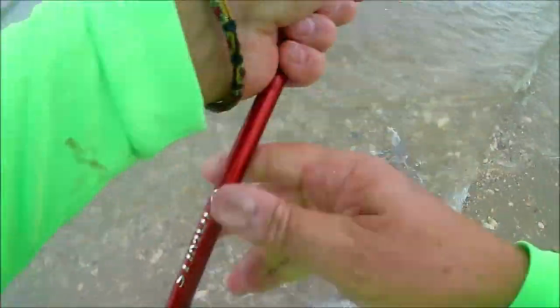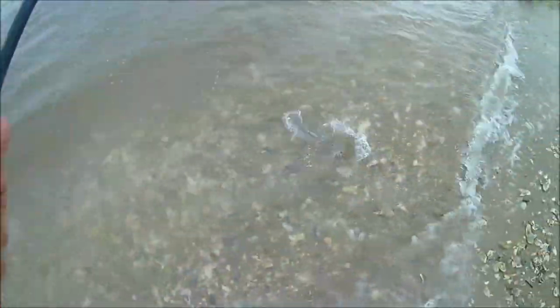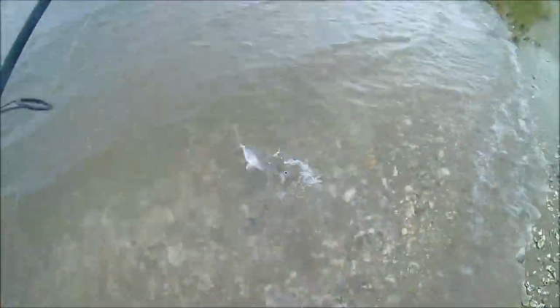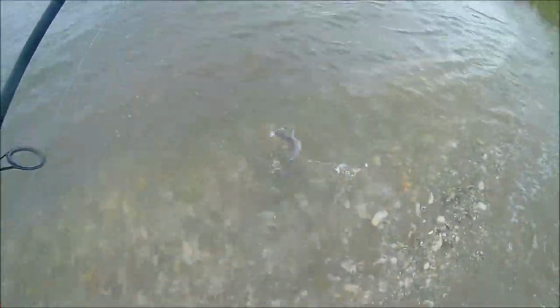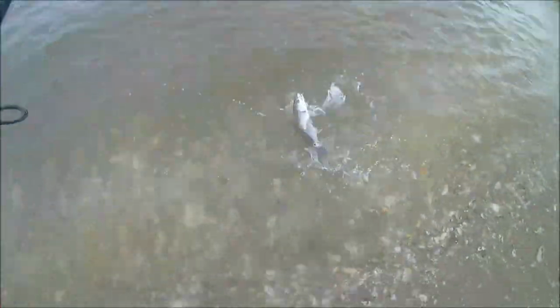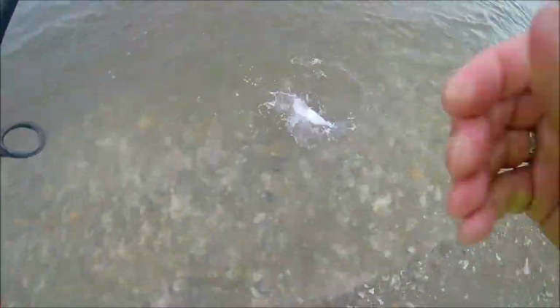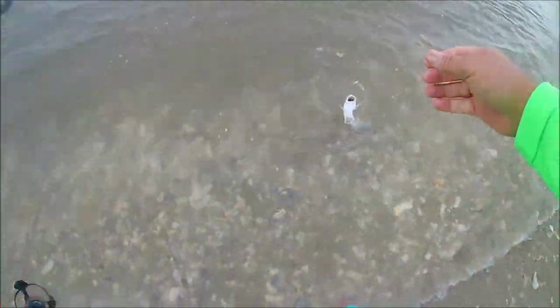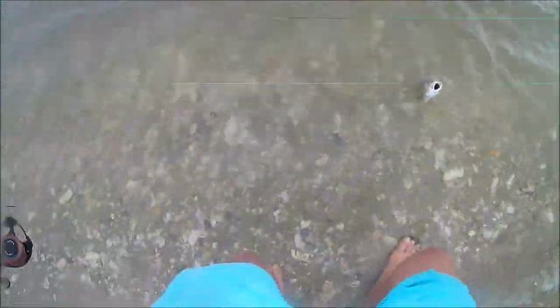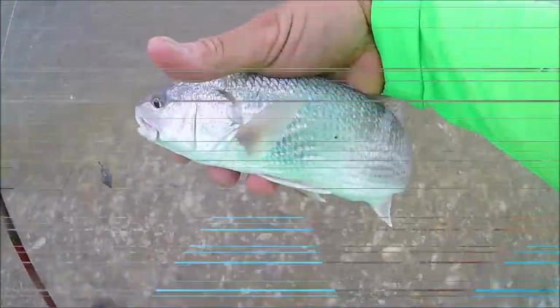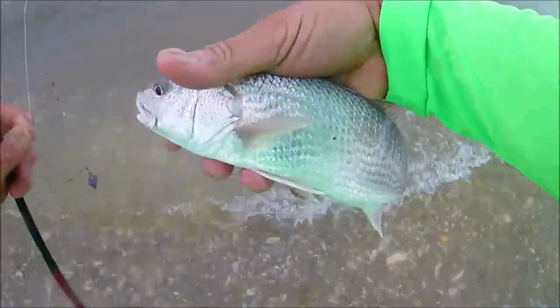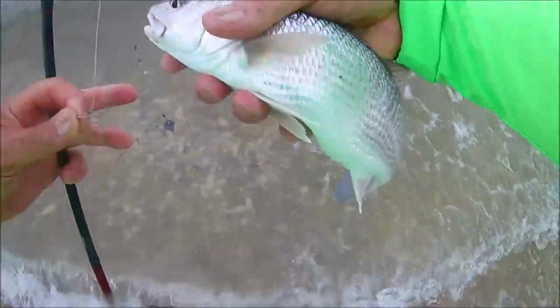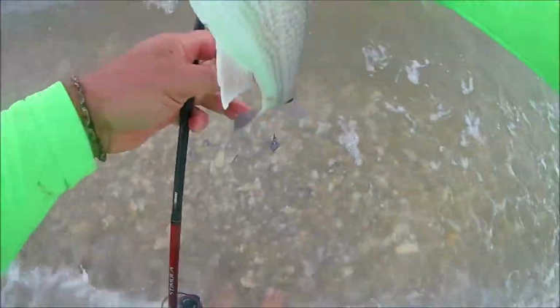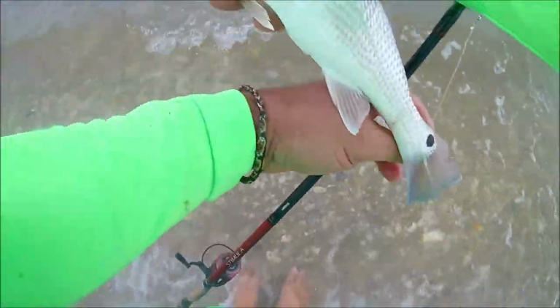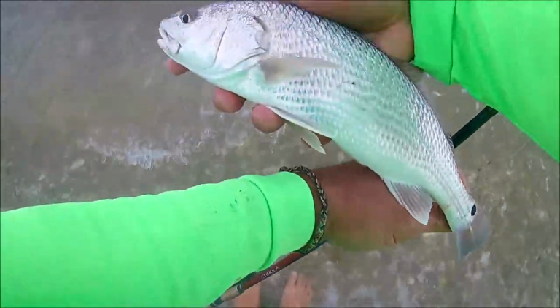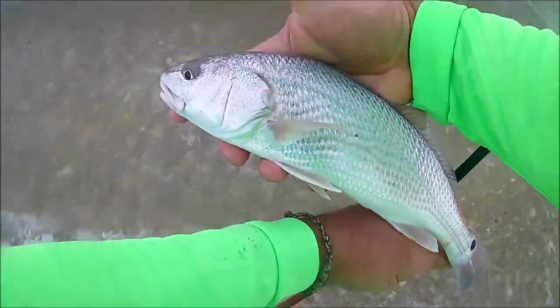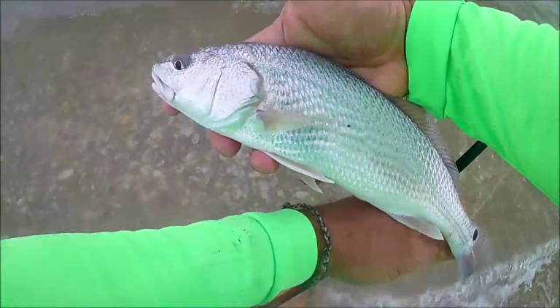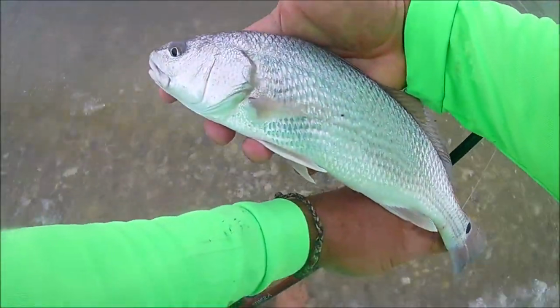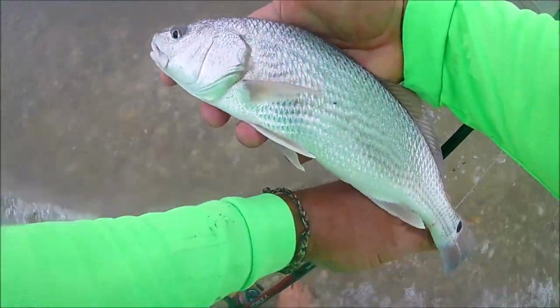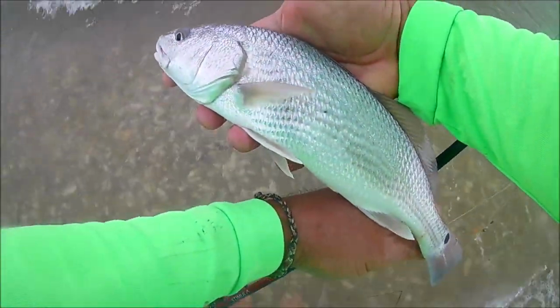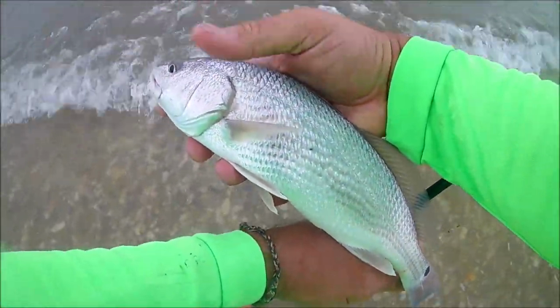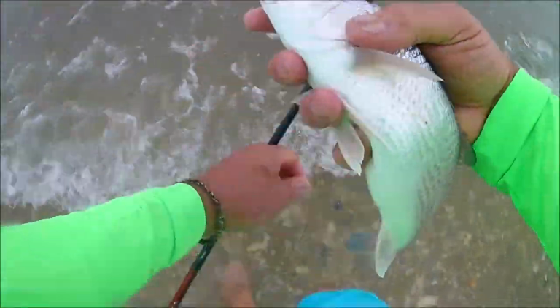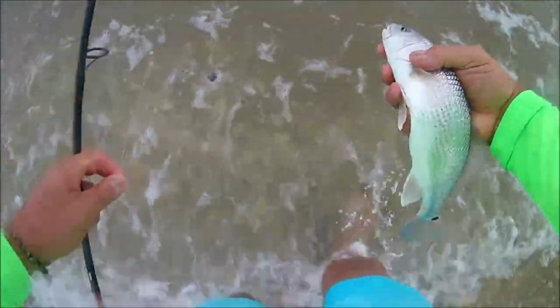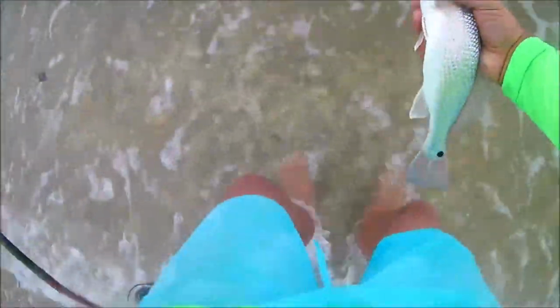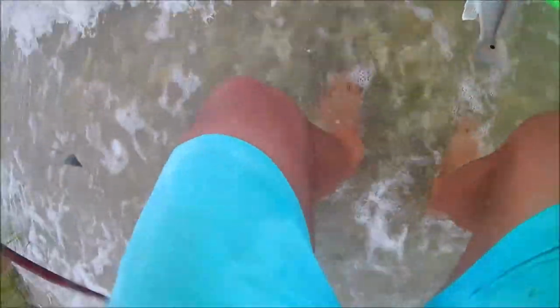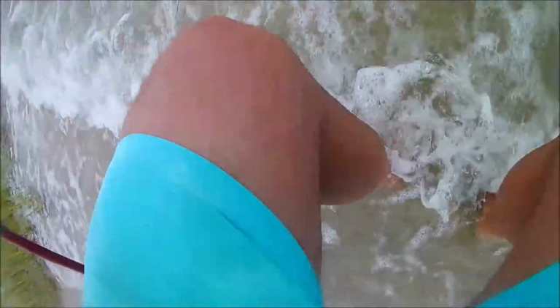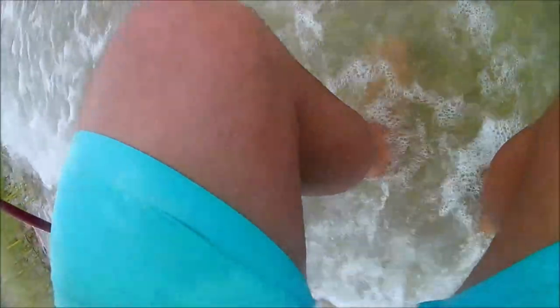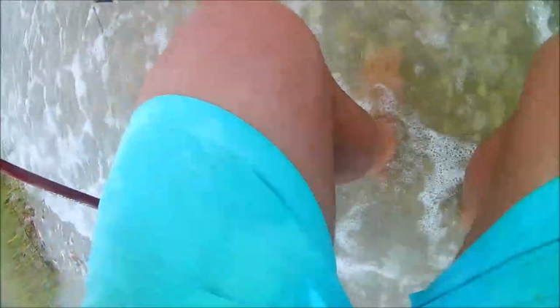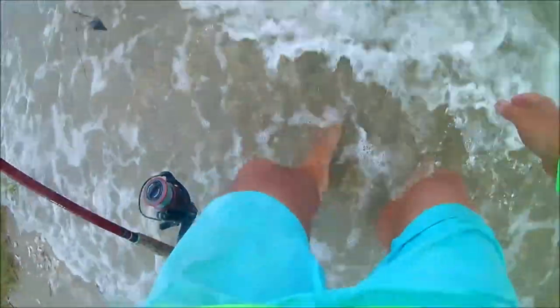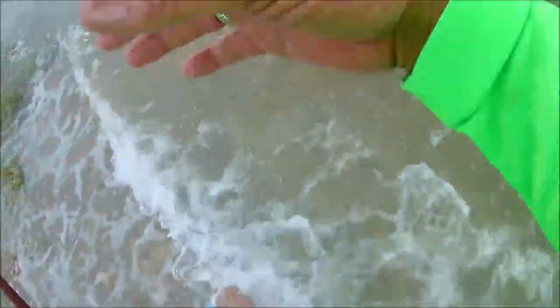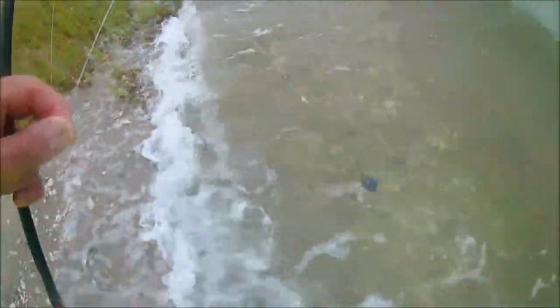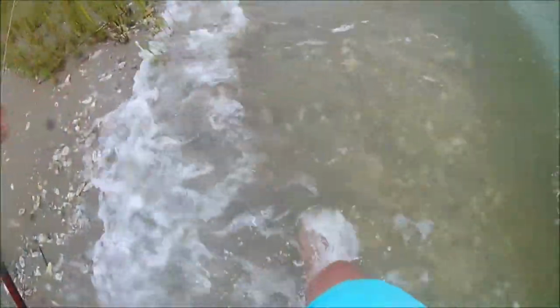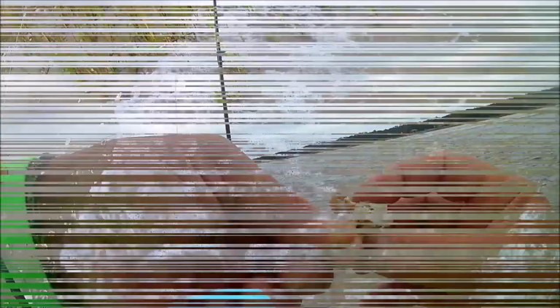It might have been a foot. 18 to 27 inches is the slot for a red drum, so this little puppy drum is going back in the water. But at least it worked — we caught our red drum on a piece of crab, so now we know we can do it again.